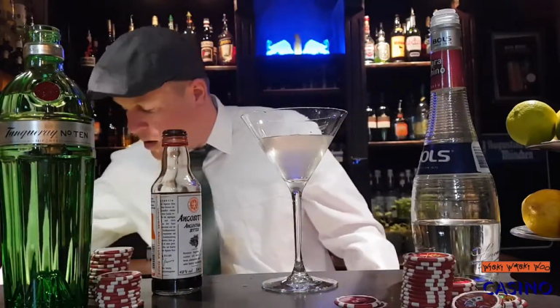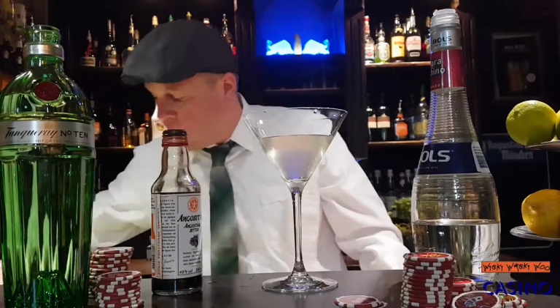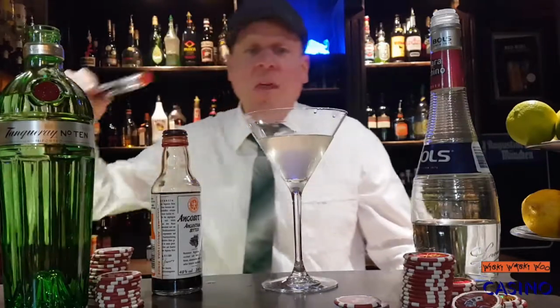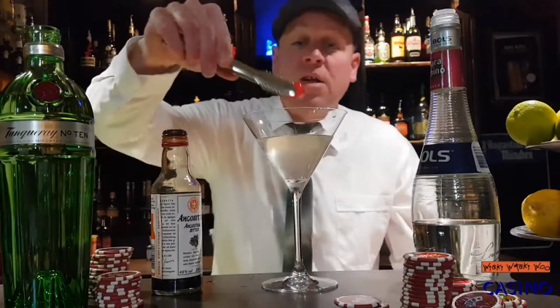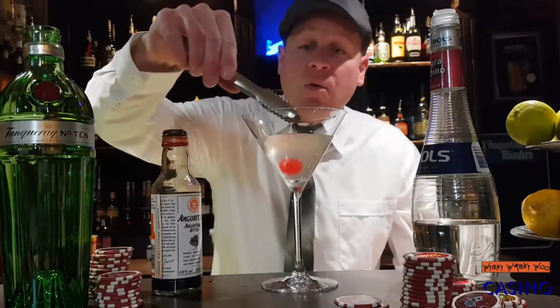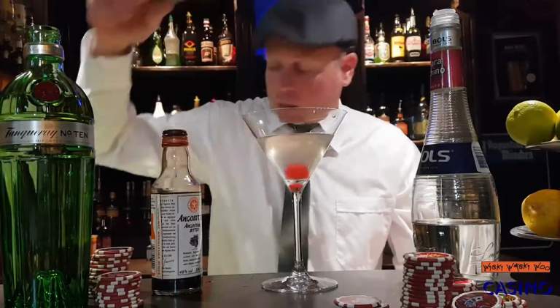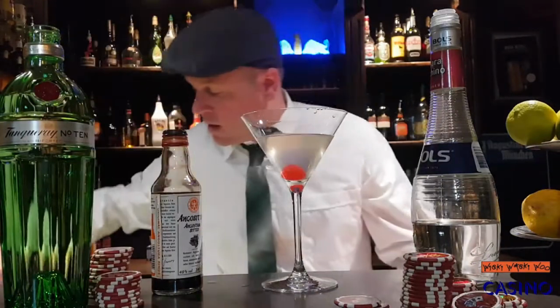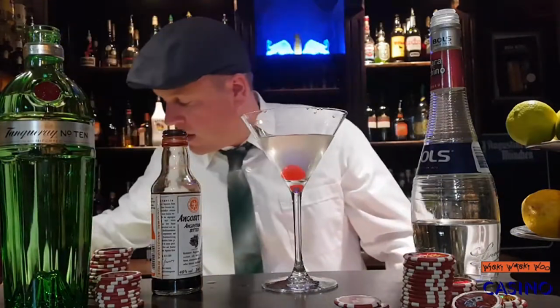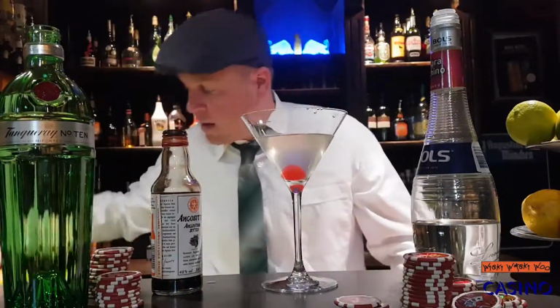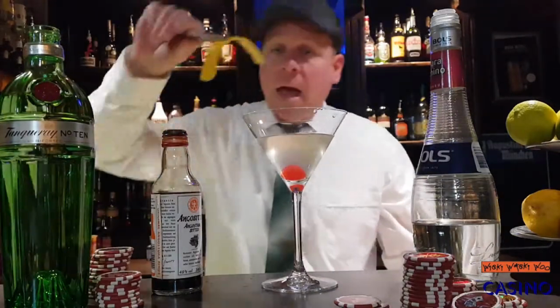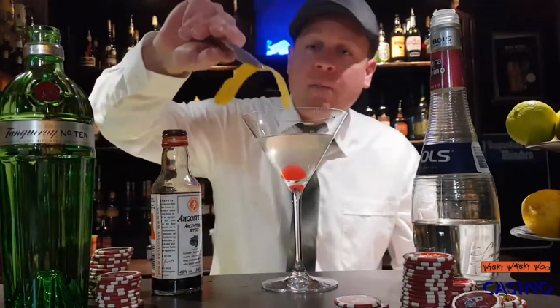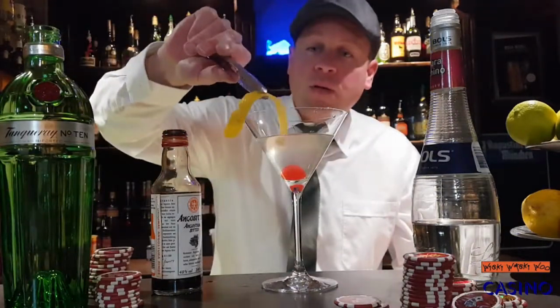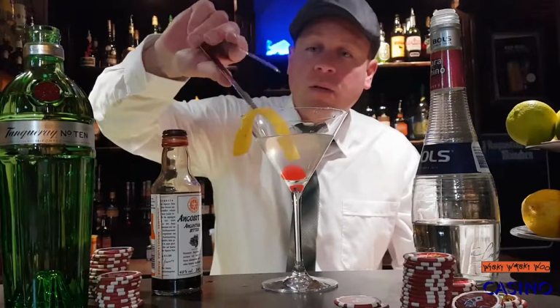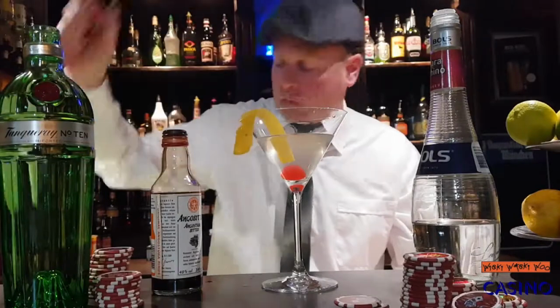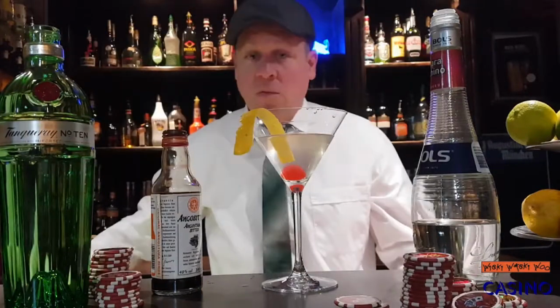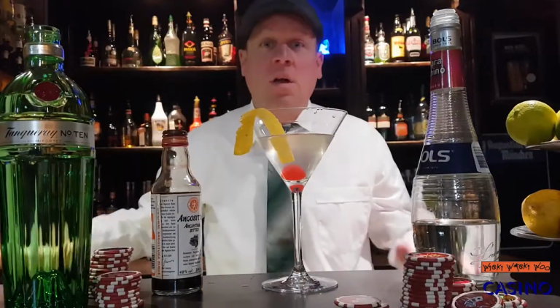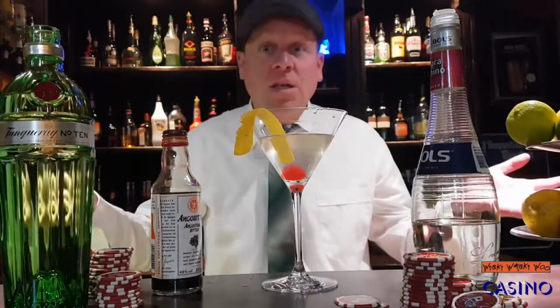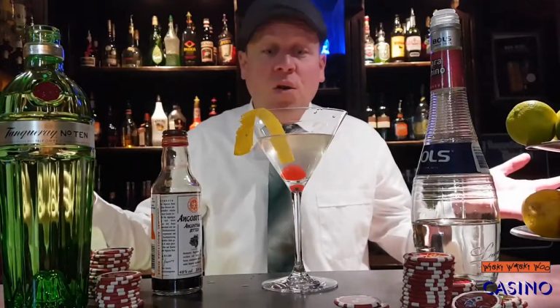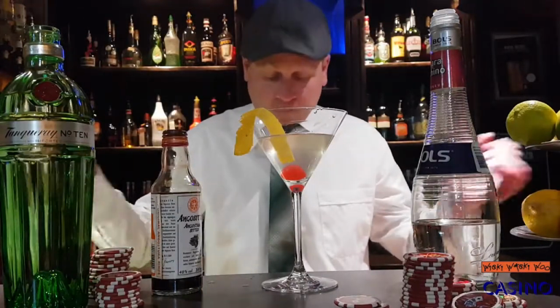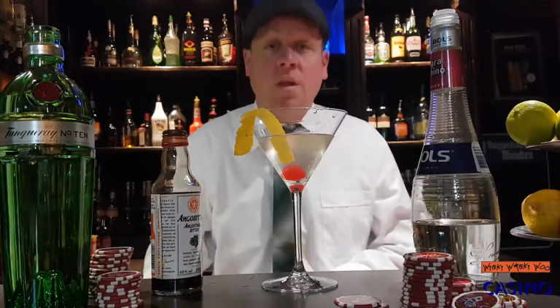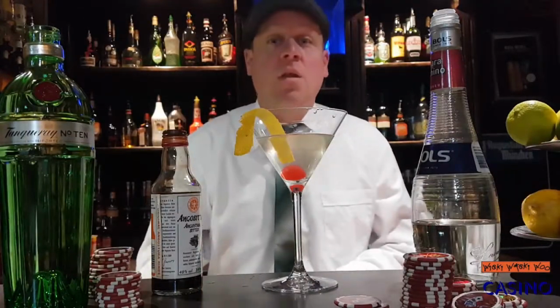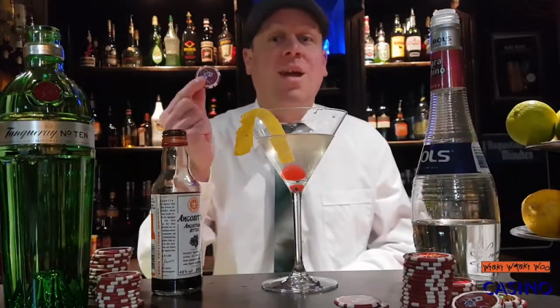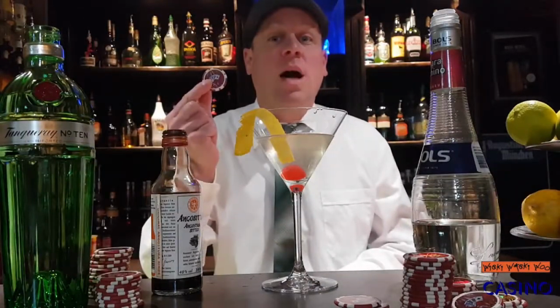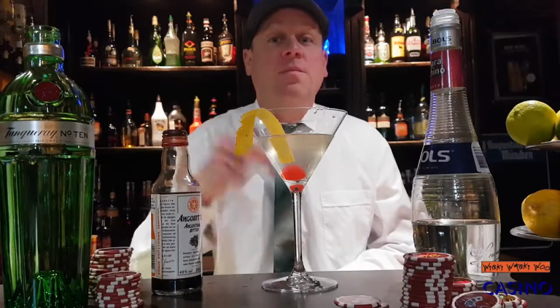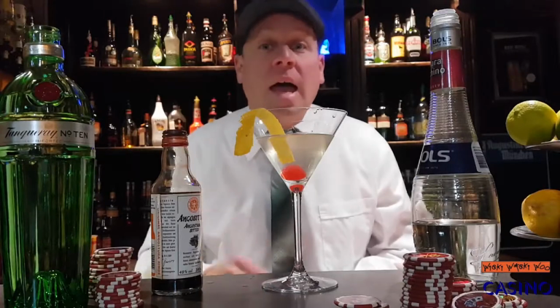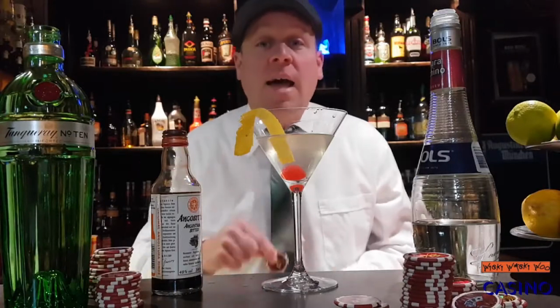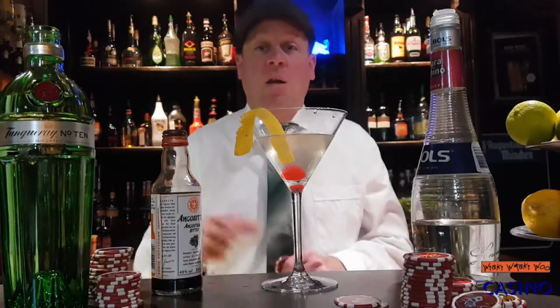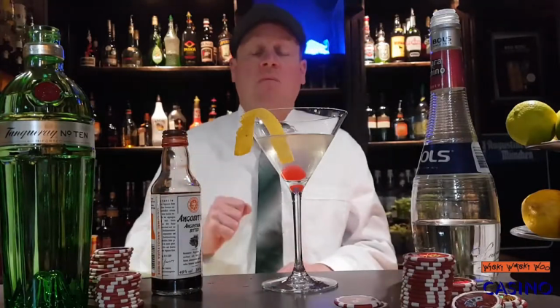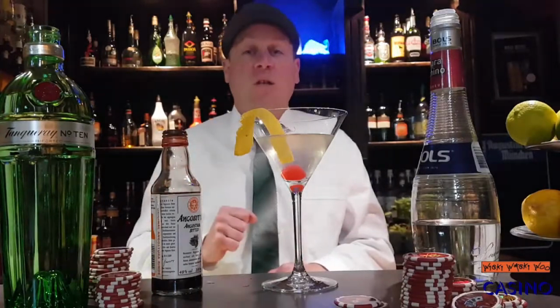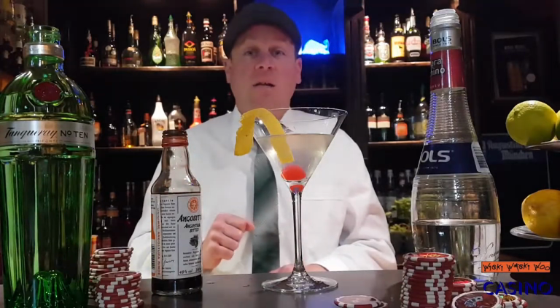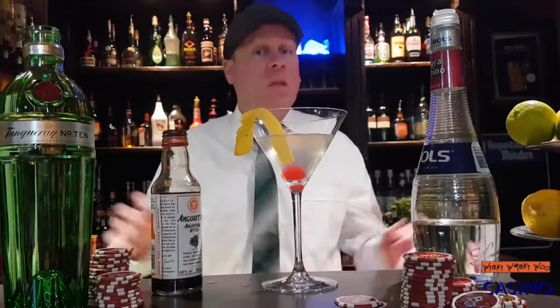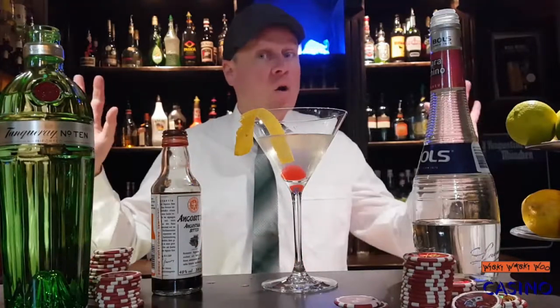And in the end we add a cherry and a lemon twist. Casino cocktail — here we are, and if you like it please subscribe to my channel. Goodbye.